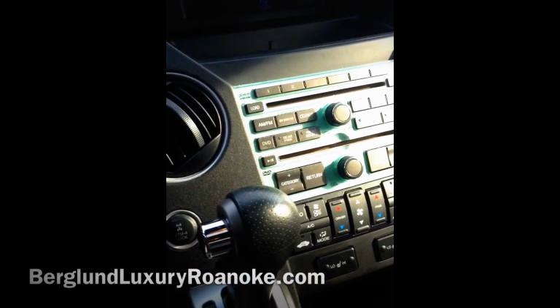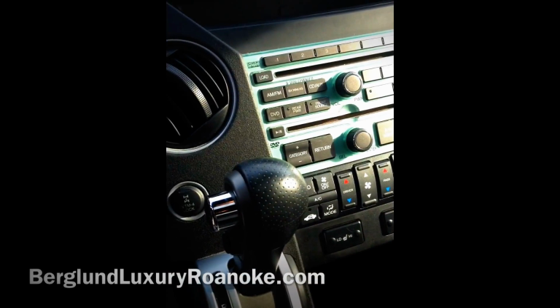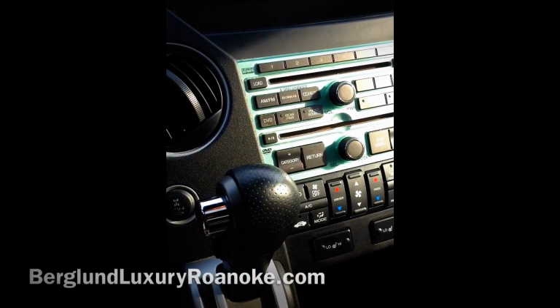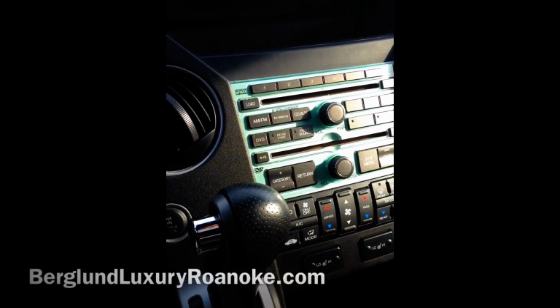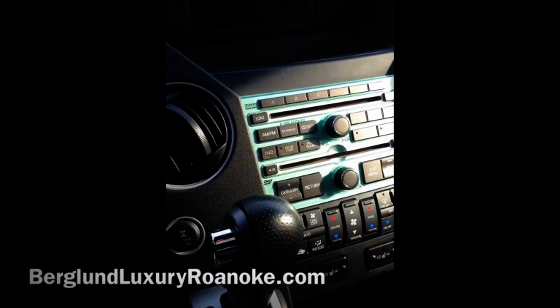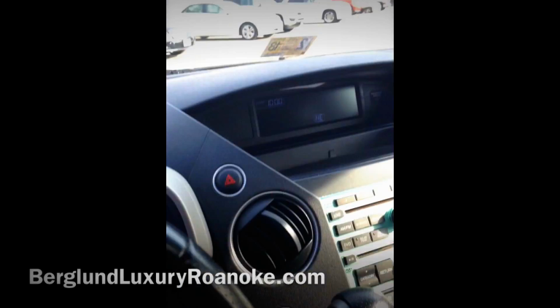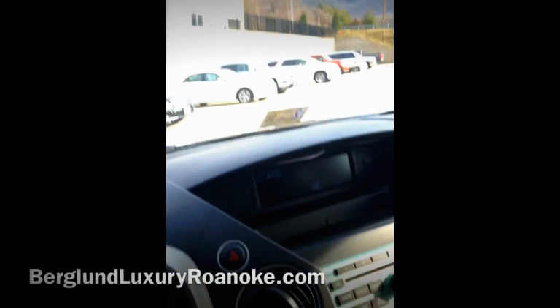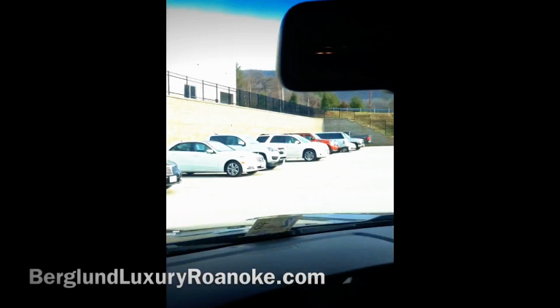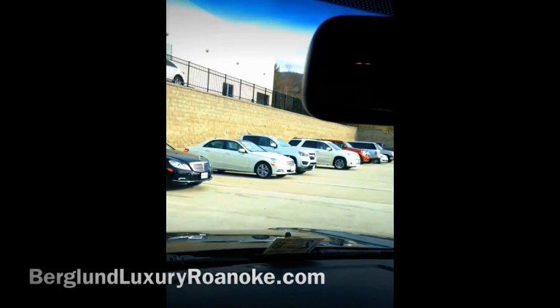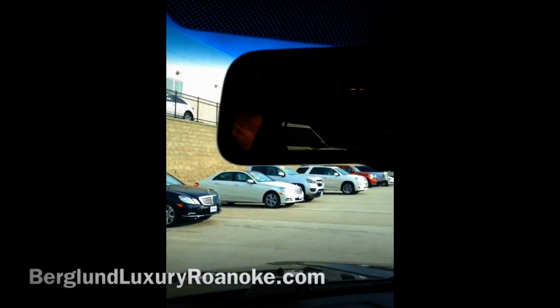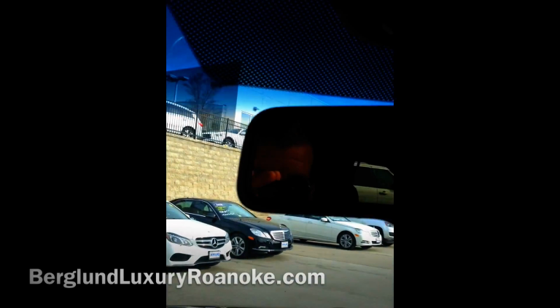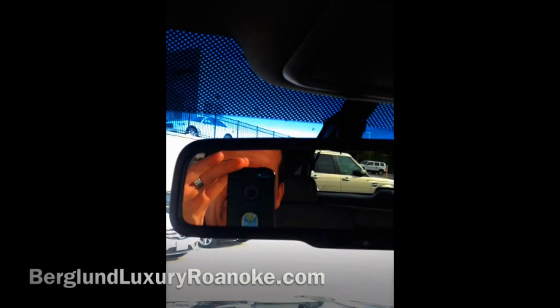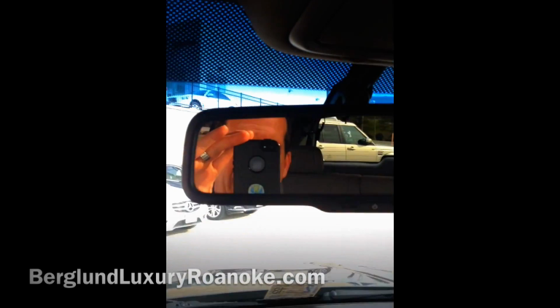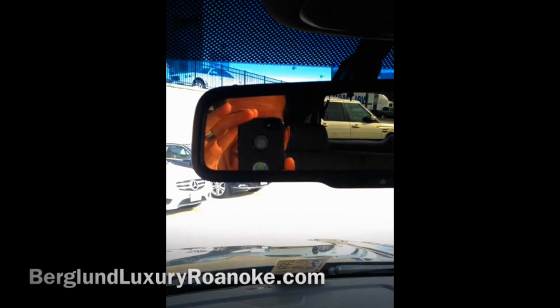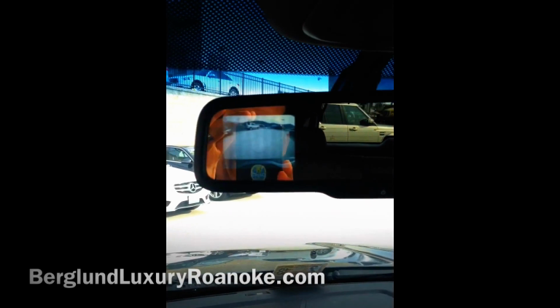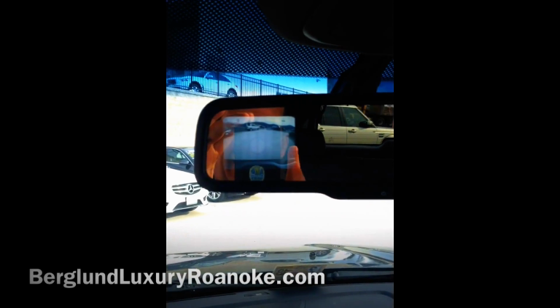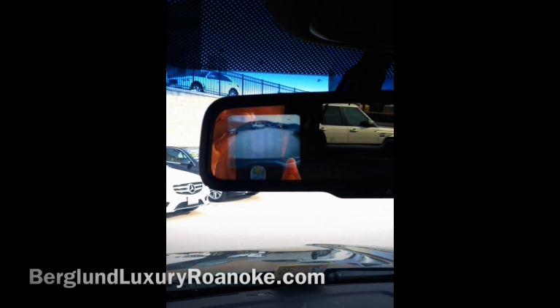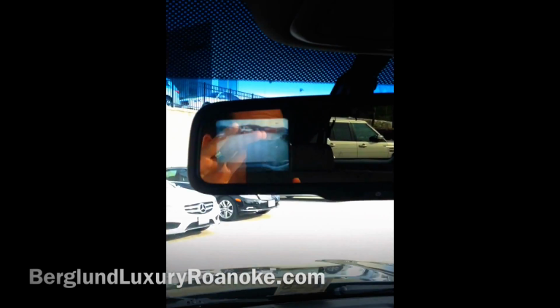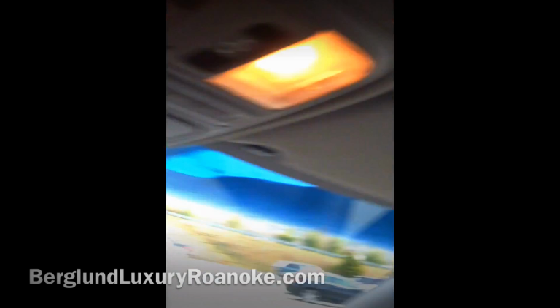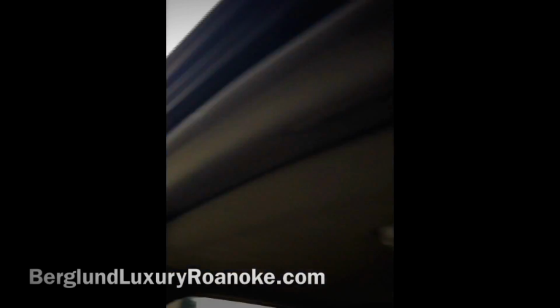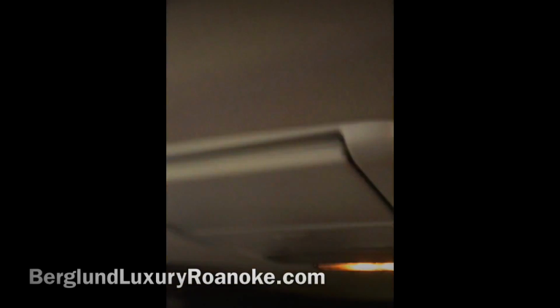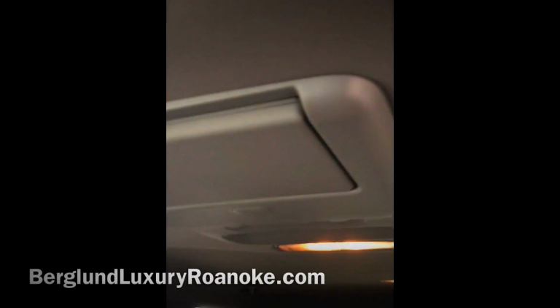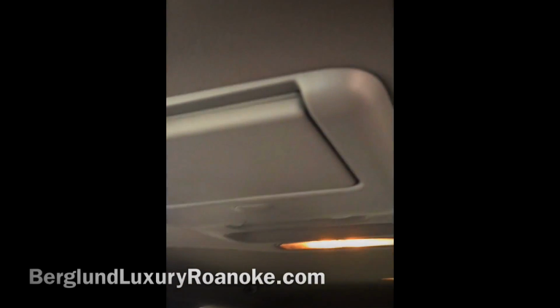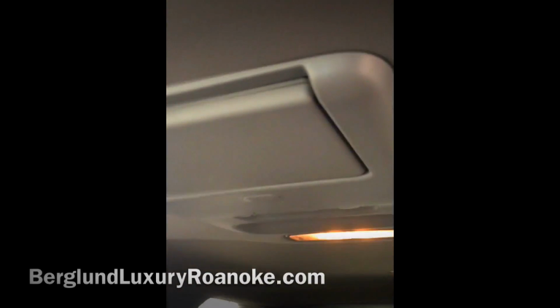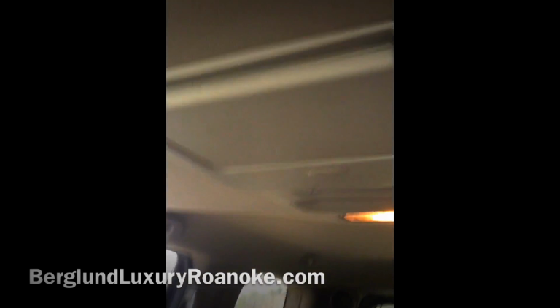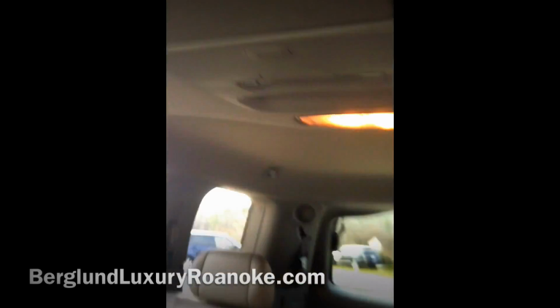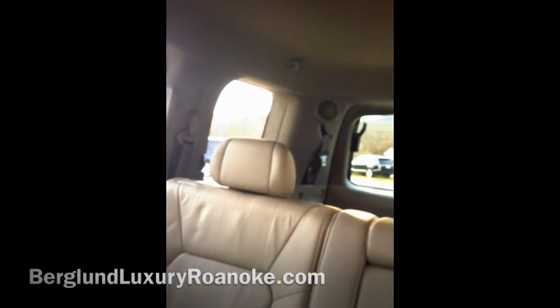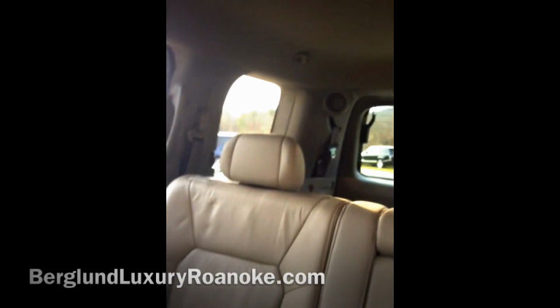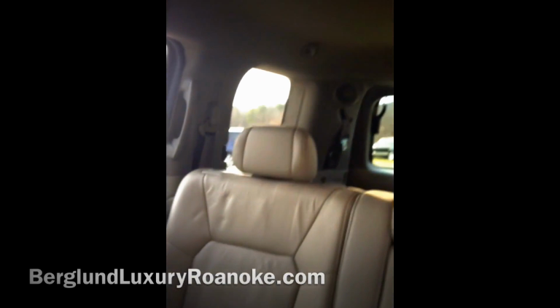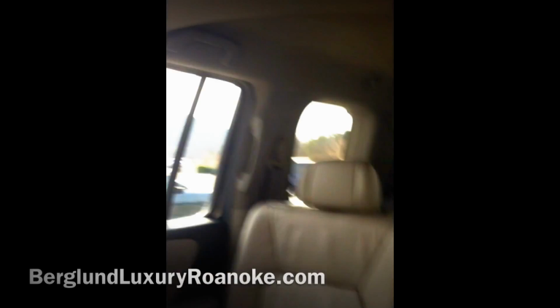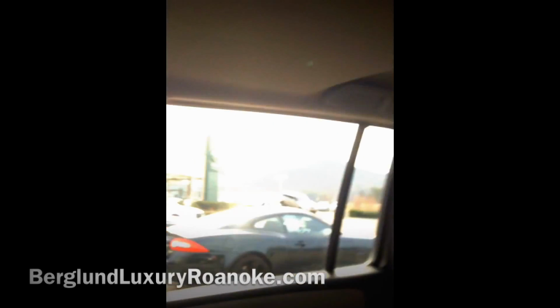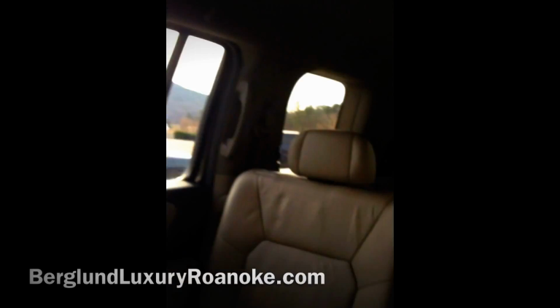It's got satellite radio XM, and it's got a reverse backup camera right here in the mirror — so when you put it in reverse you can see behind you. Also, the entertainment center DVD comes with remote control and an auxiliary outlet in the back as well.